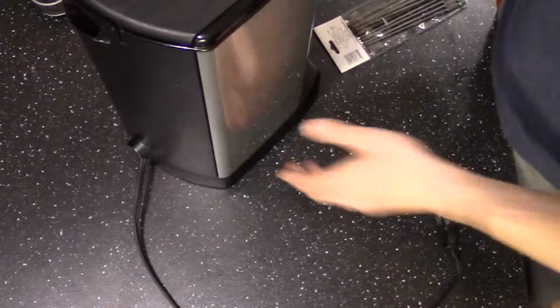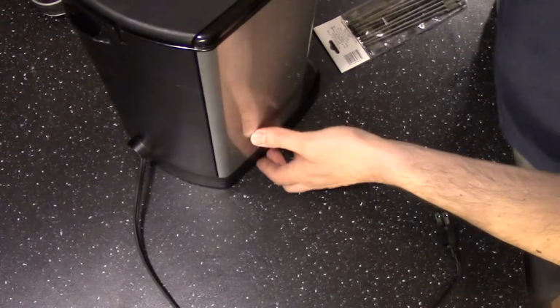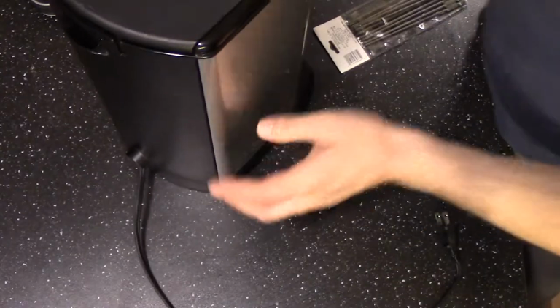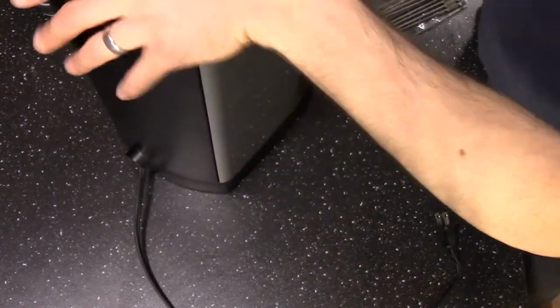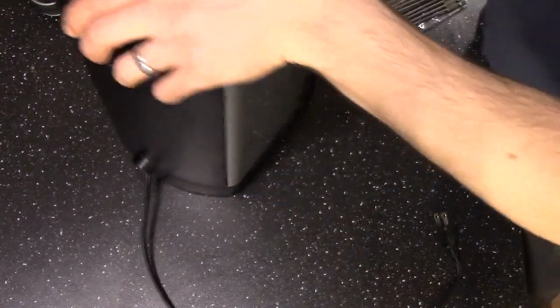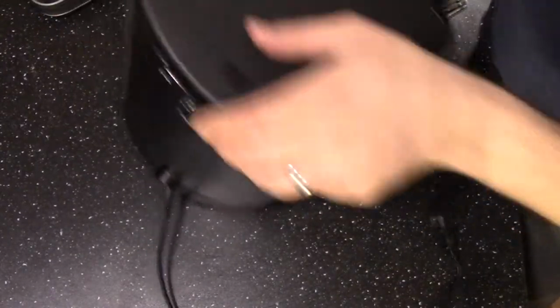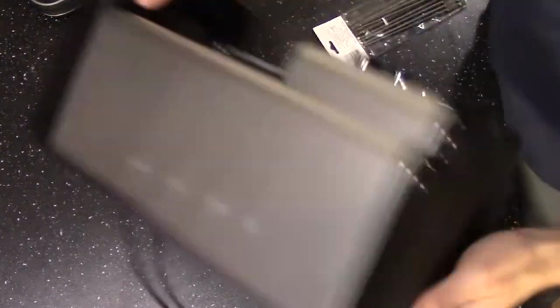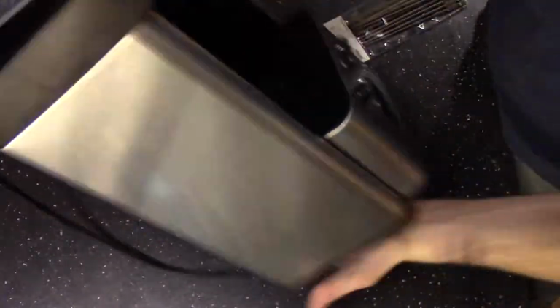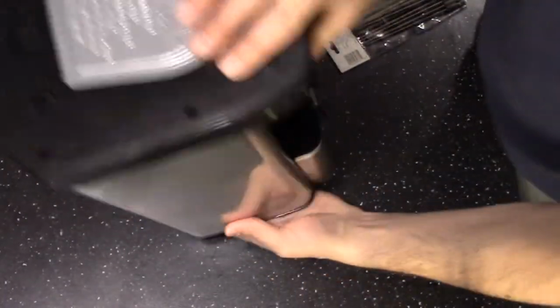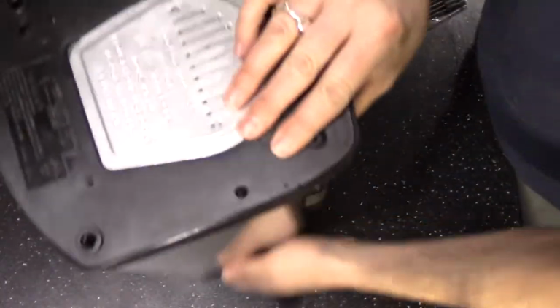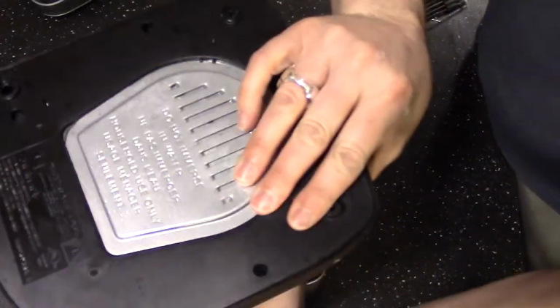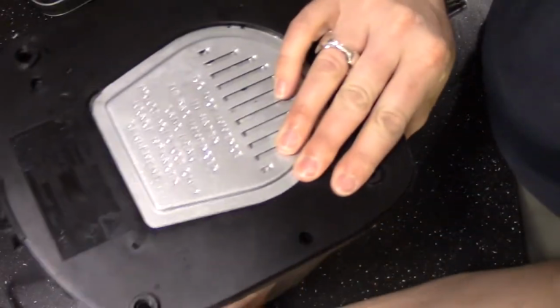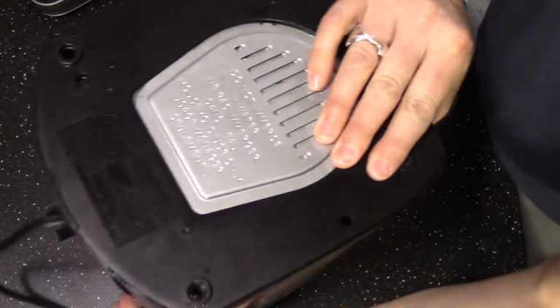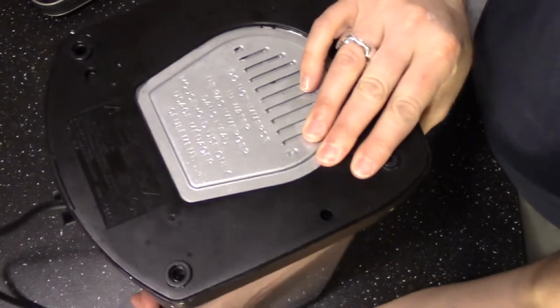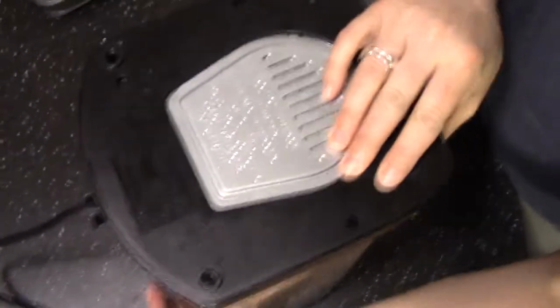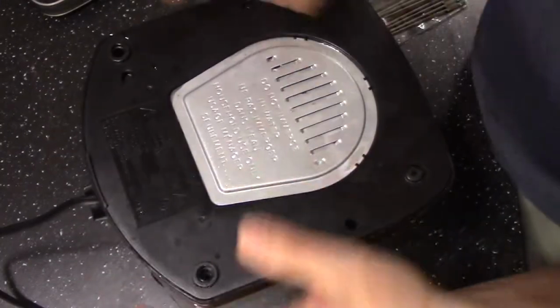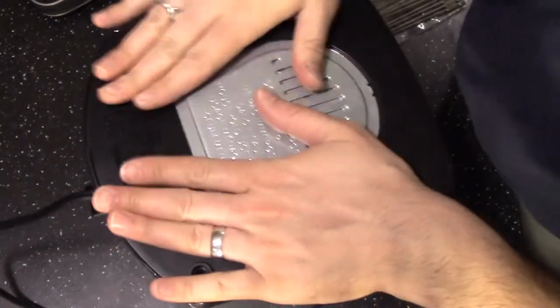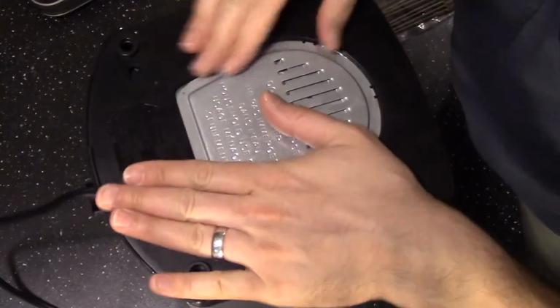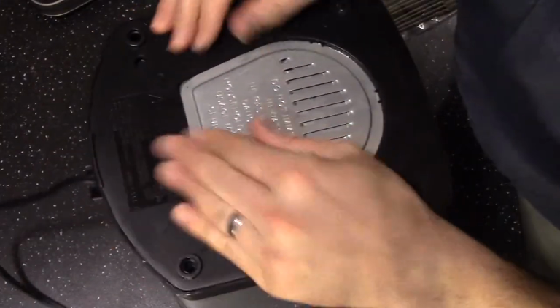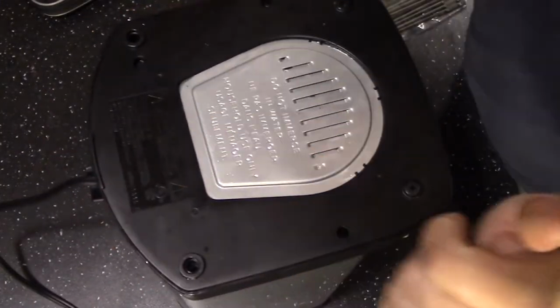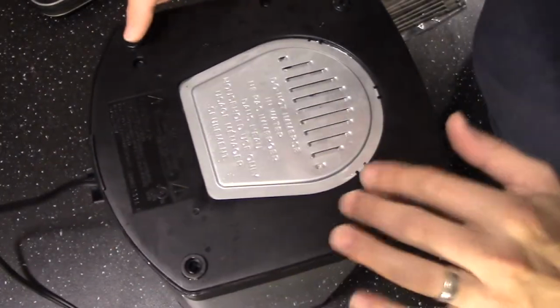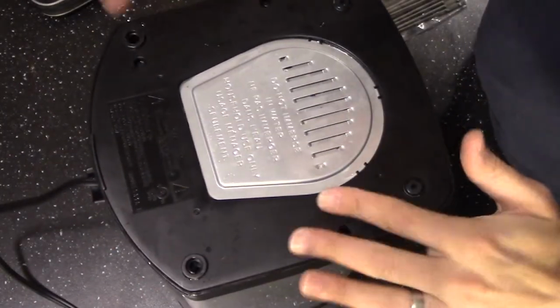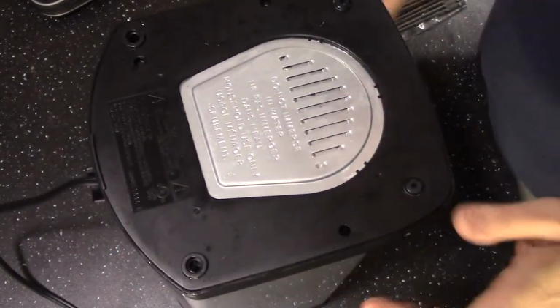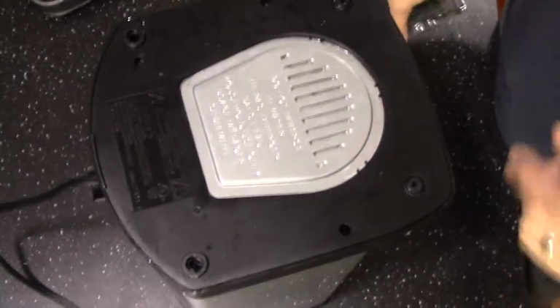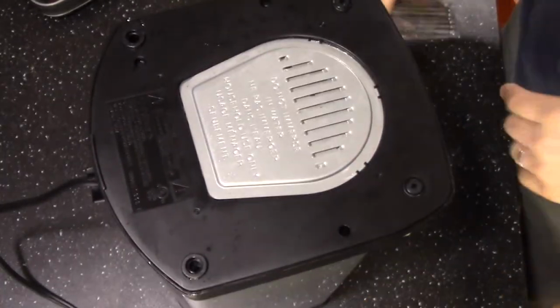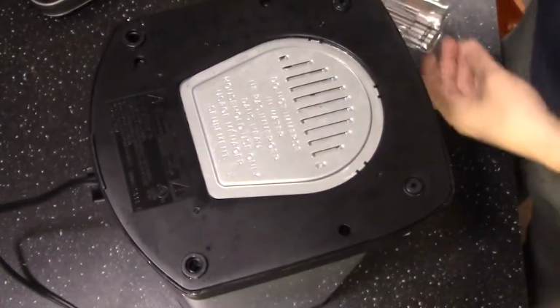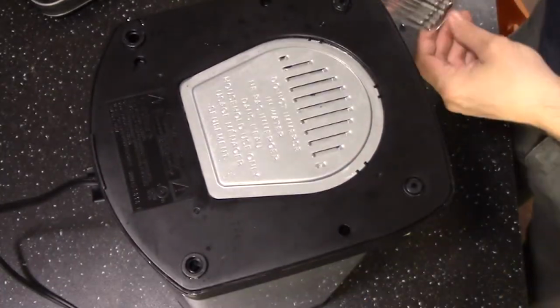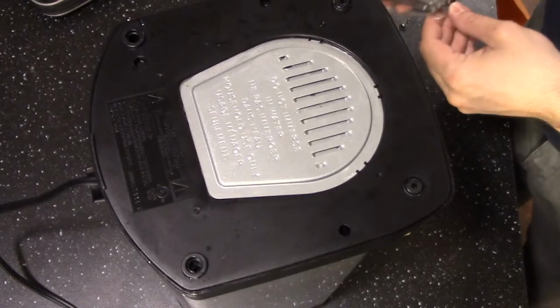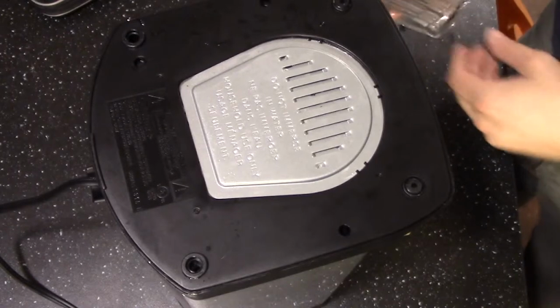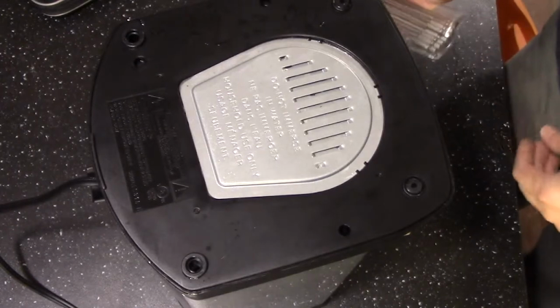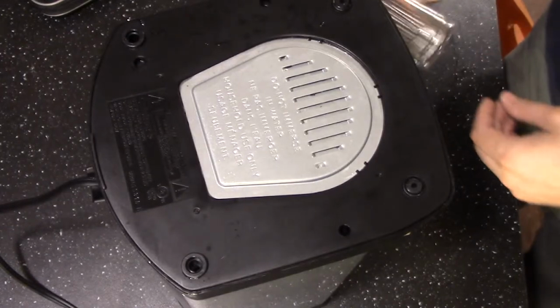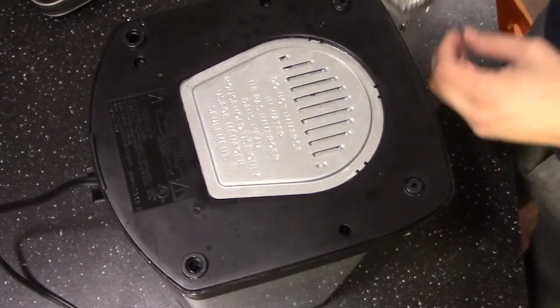This particular coffee pot, if we flip it over, has some deep inset screws, but they're actually safety torx.